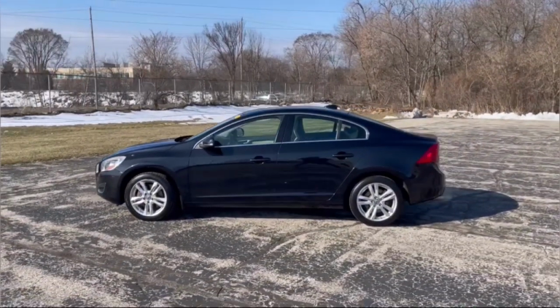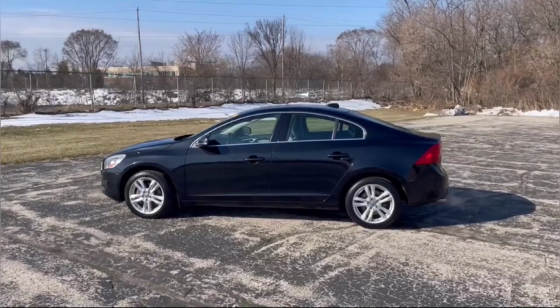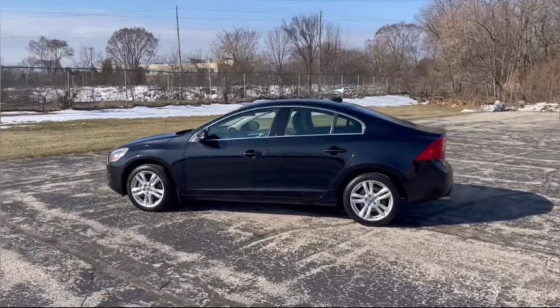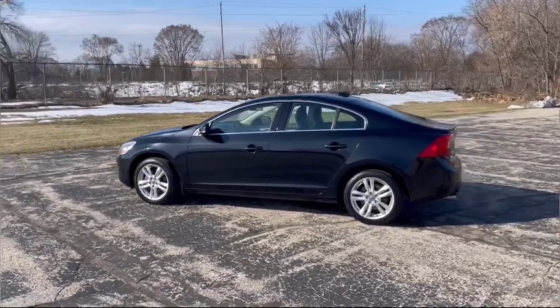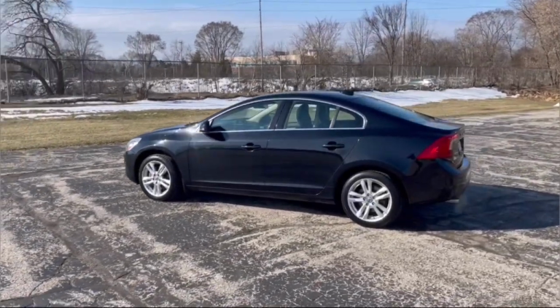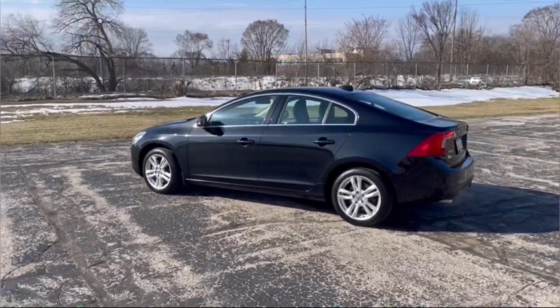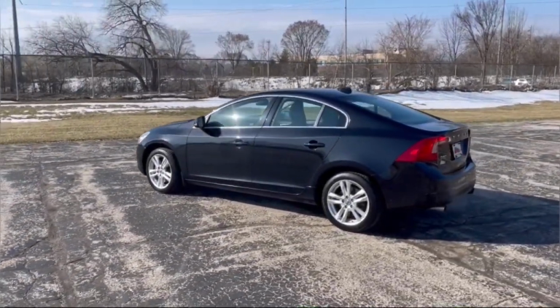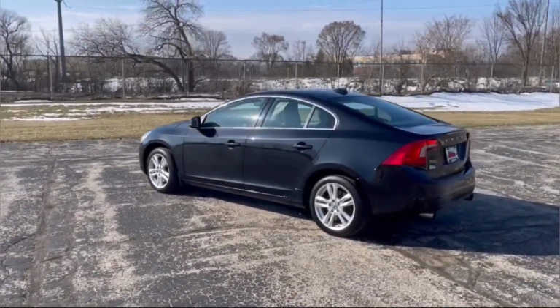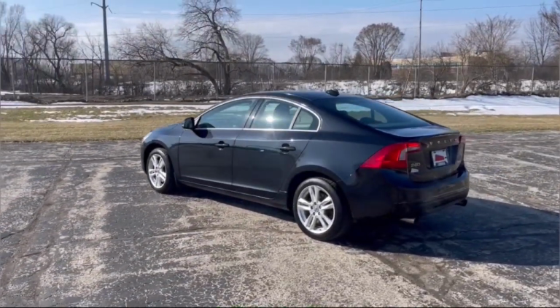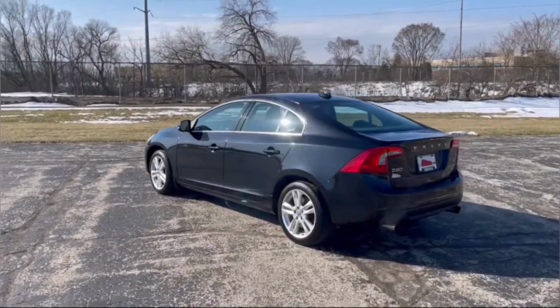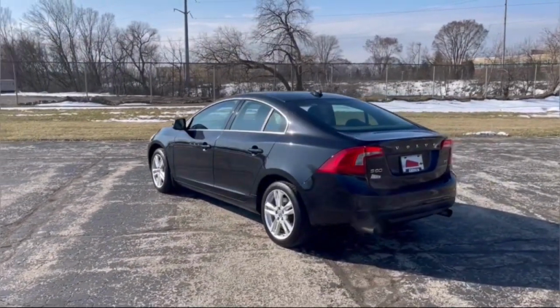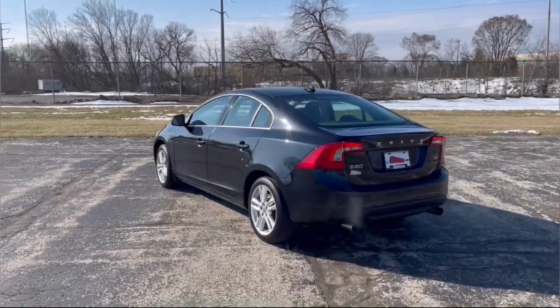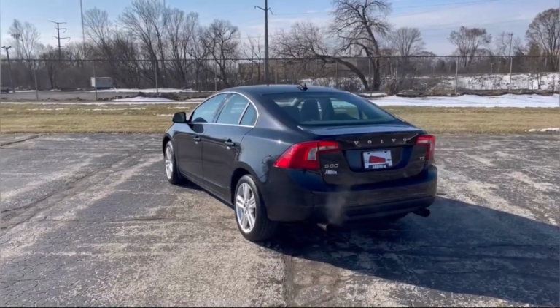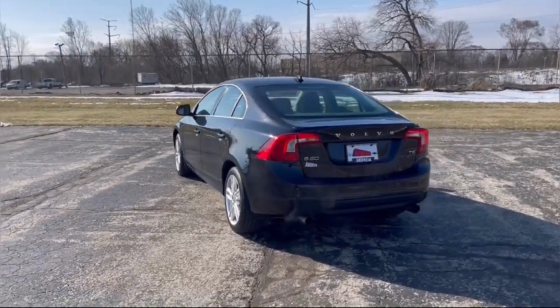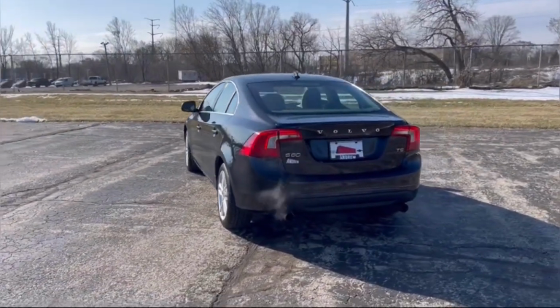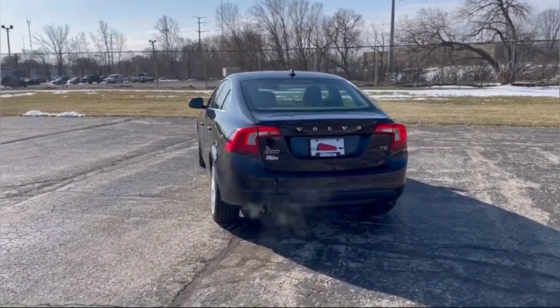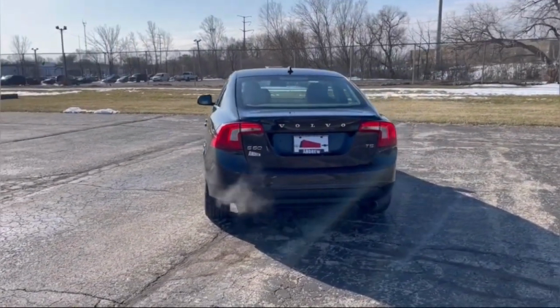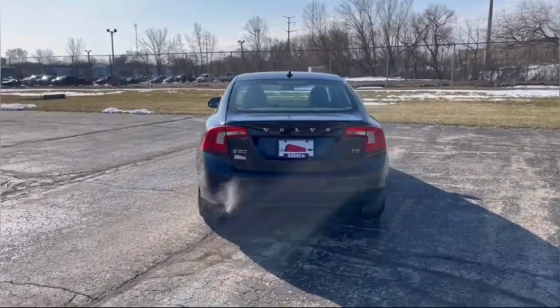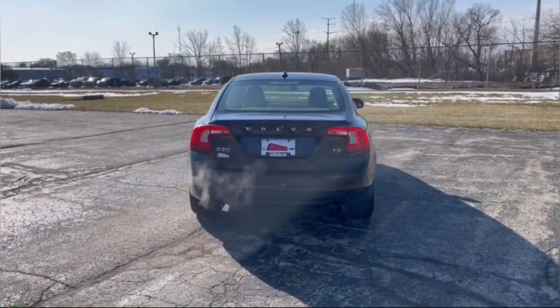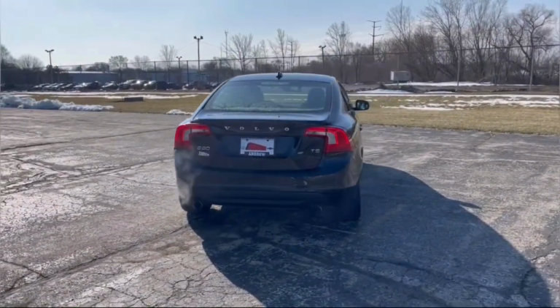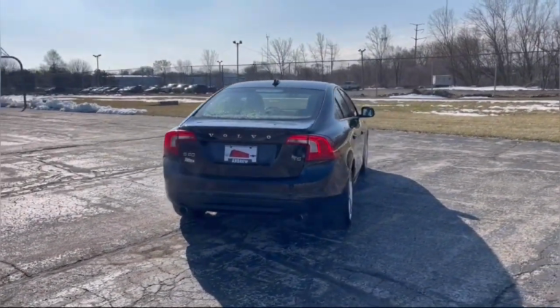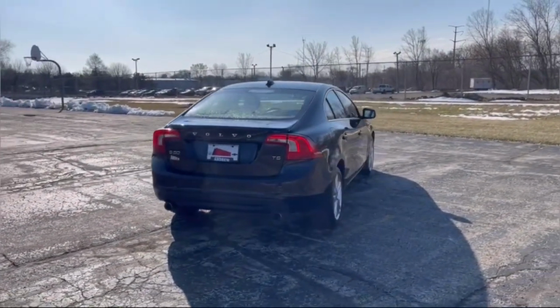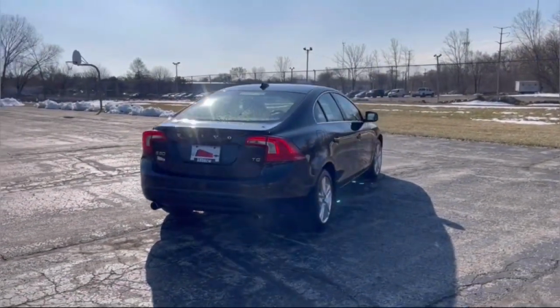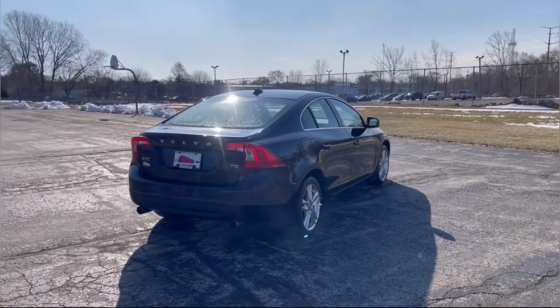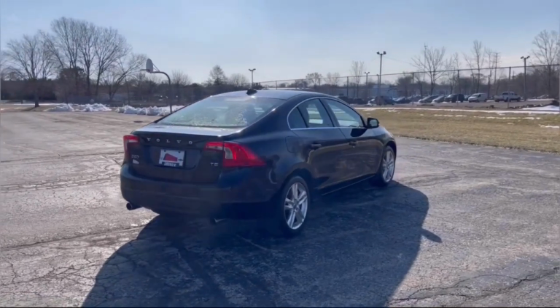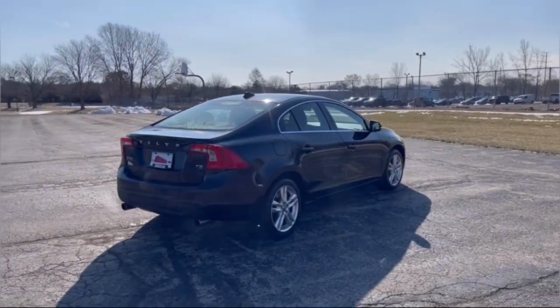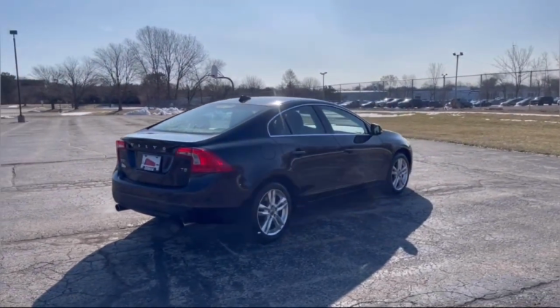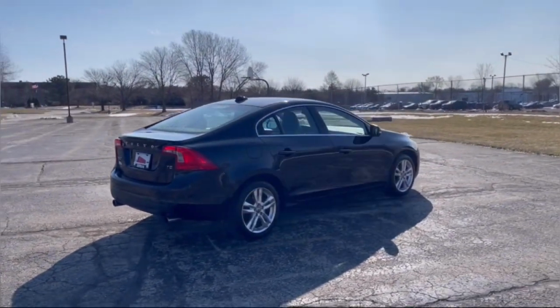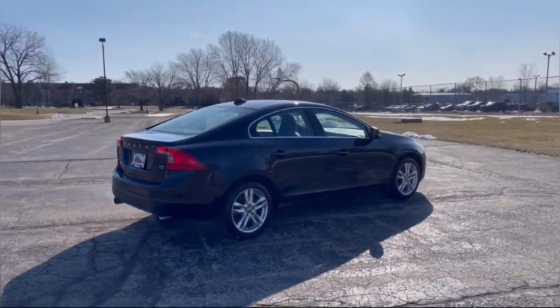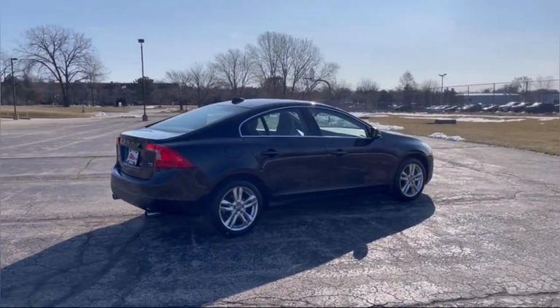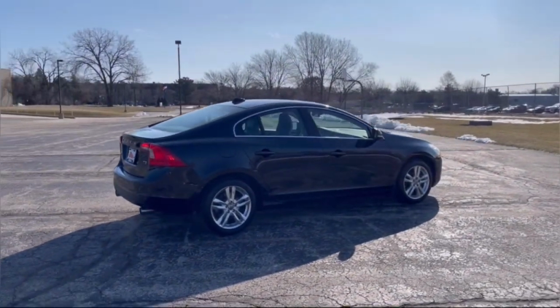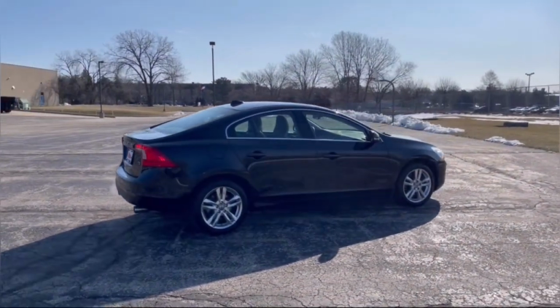Brighten your day with a drive in this beautifully designed S60. From its industry-leading safety features and premium build quality to its desirable amenities and refreshingly modern Swedish style, this compact luxury sport sedan makes travel a delight.